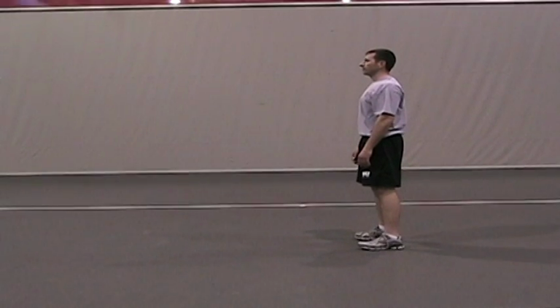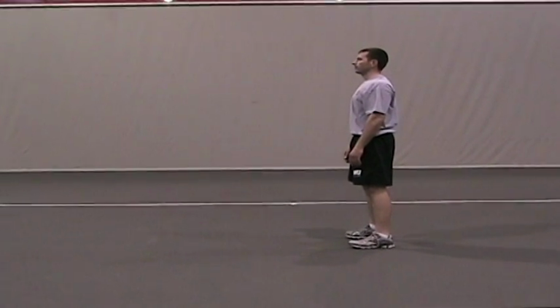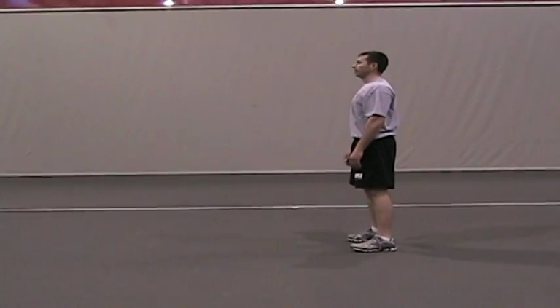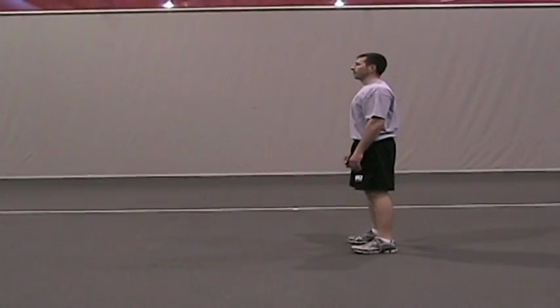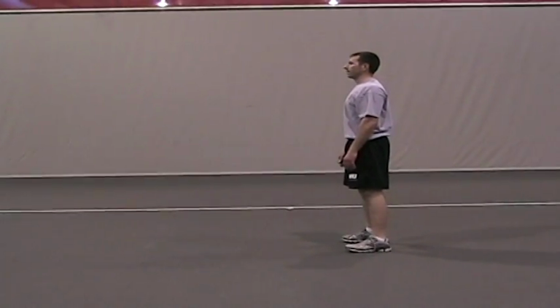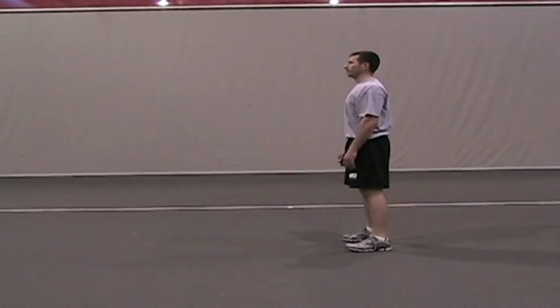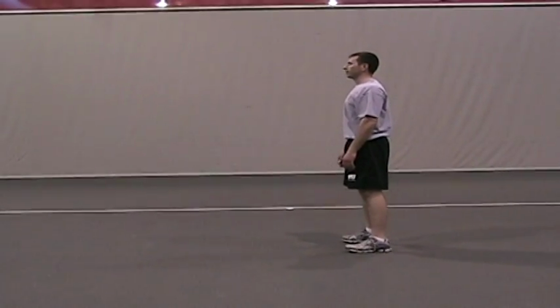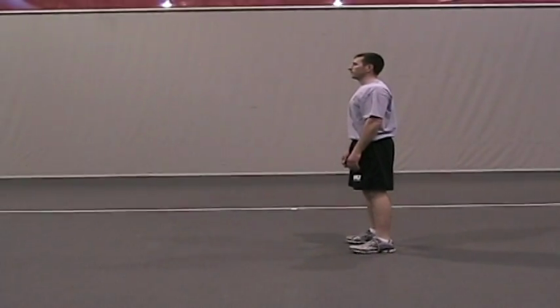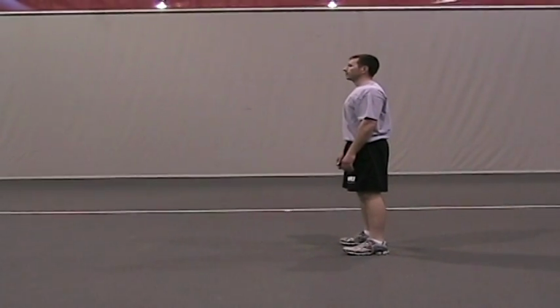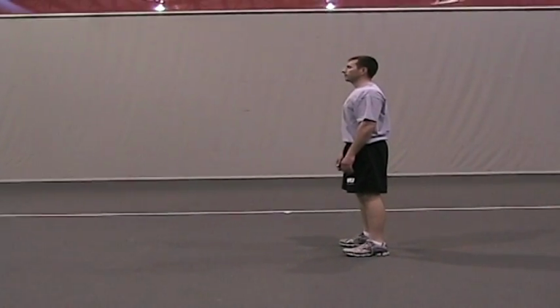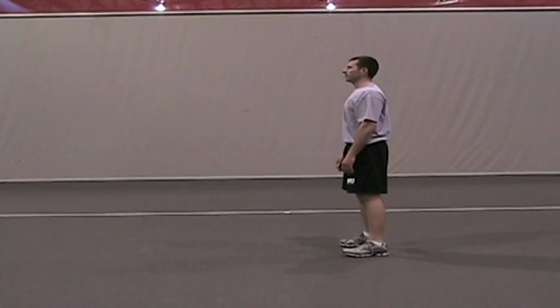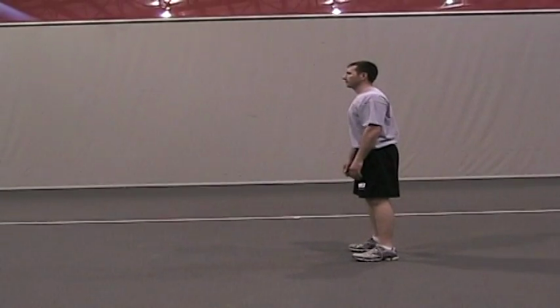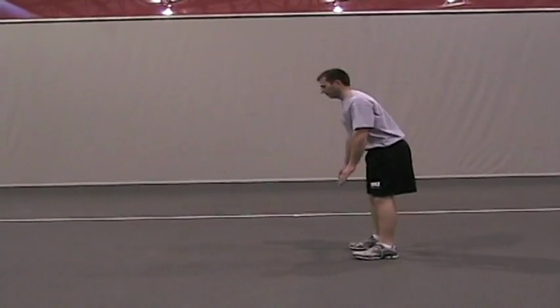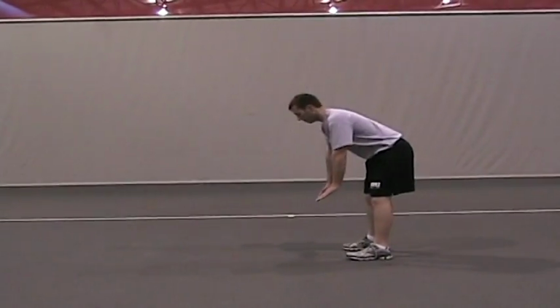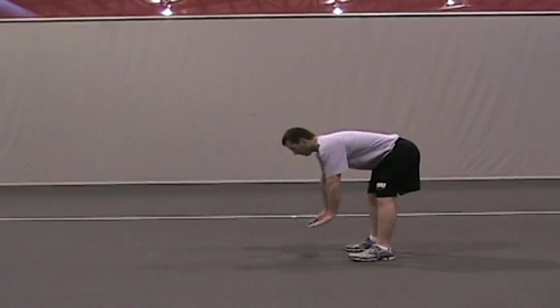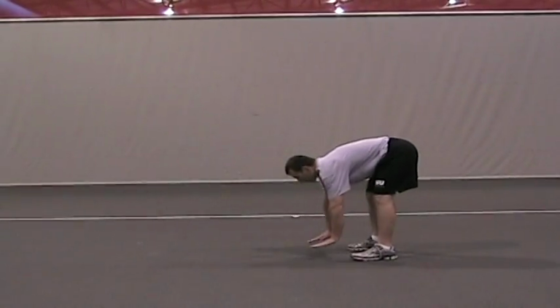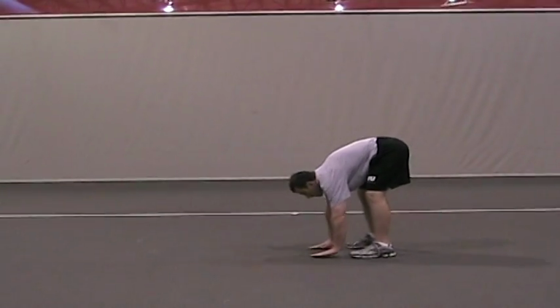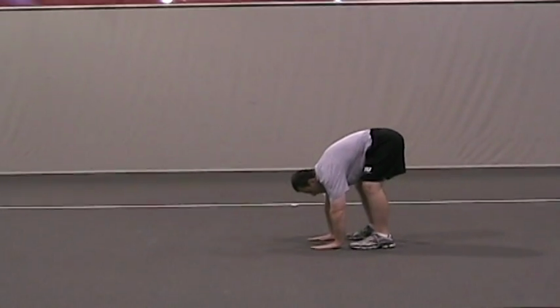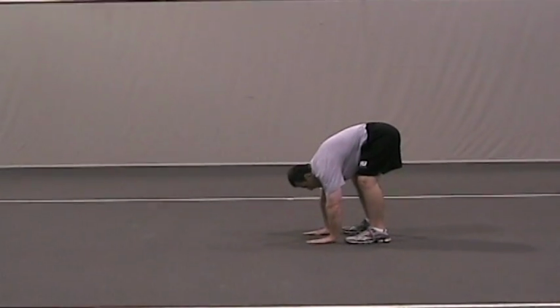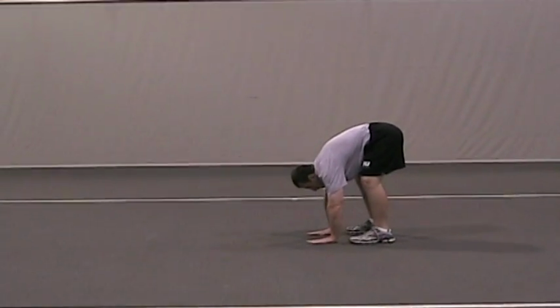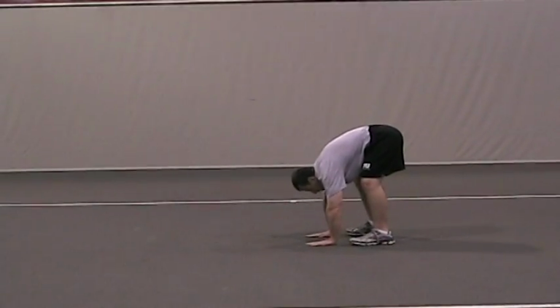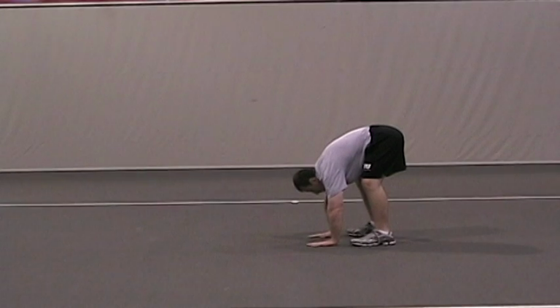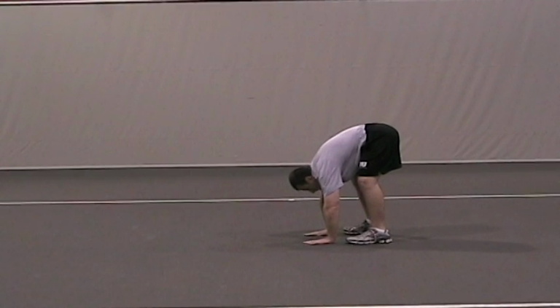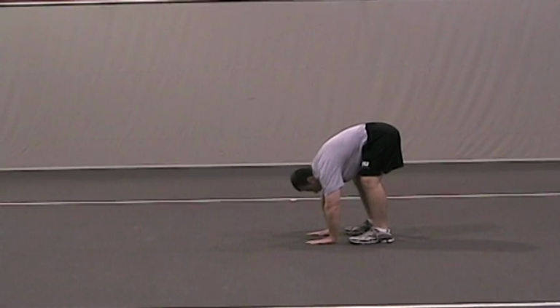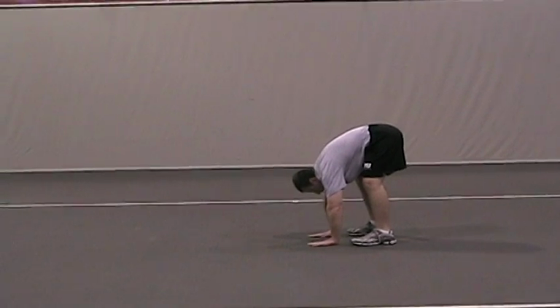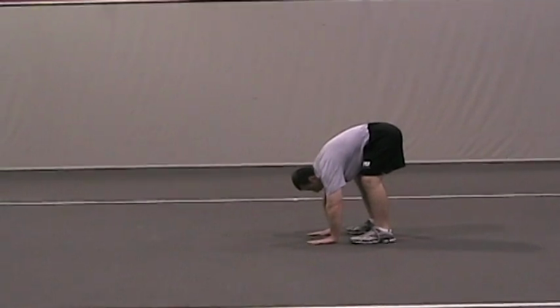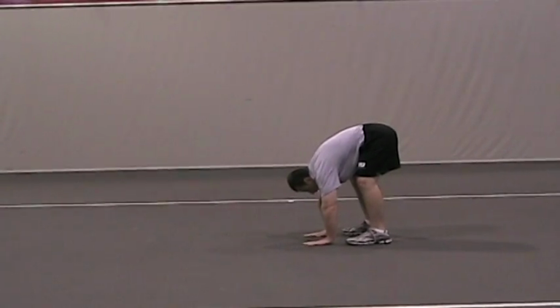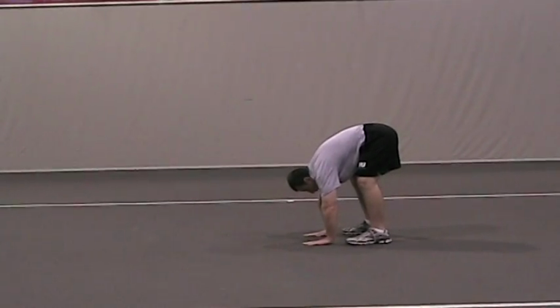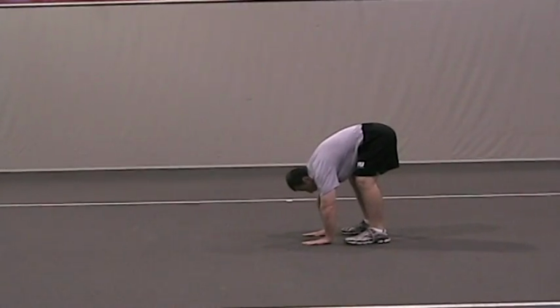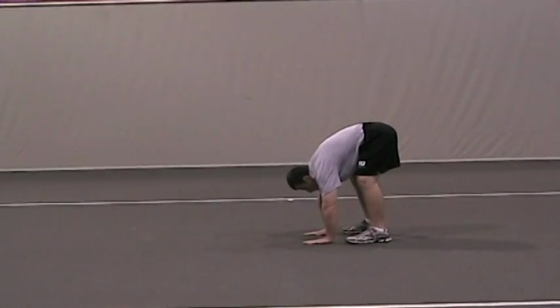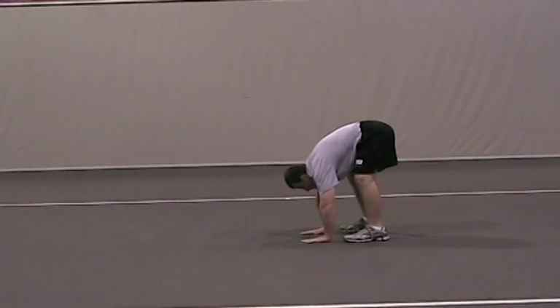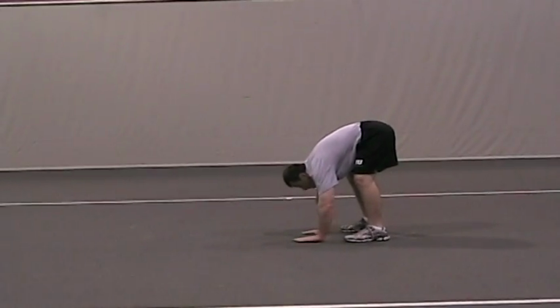Inchworms. Stand with your legs straight and hands on the floor. You may have to adjust hand placement past your toes. Keeping your legs straight and belly button drawn in, walk your hands out.